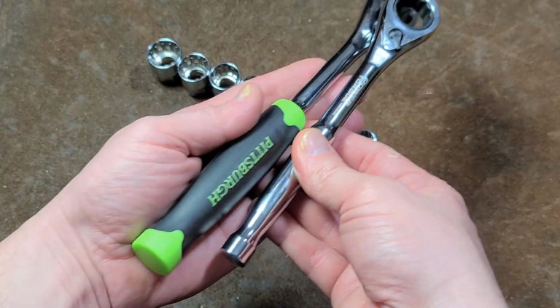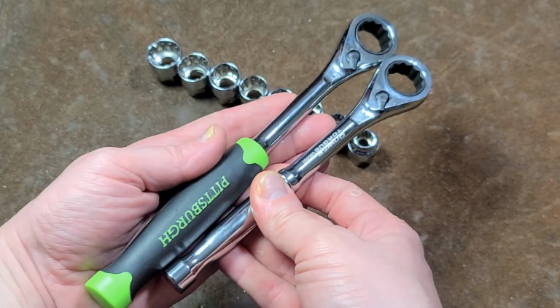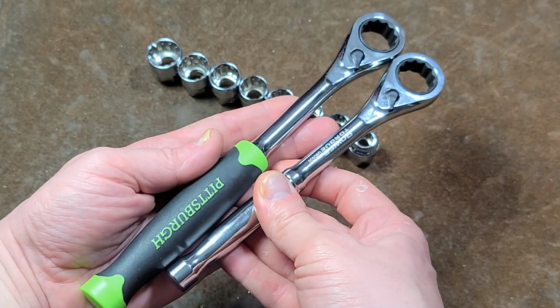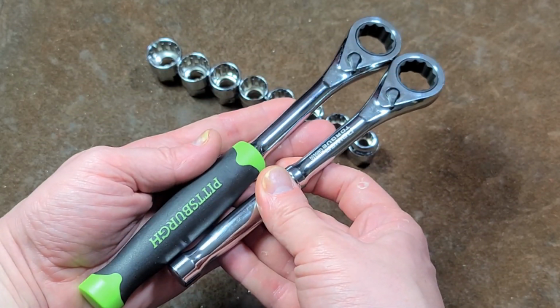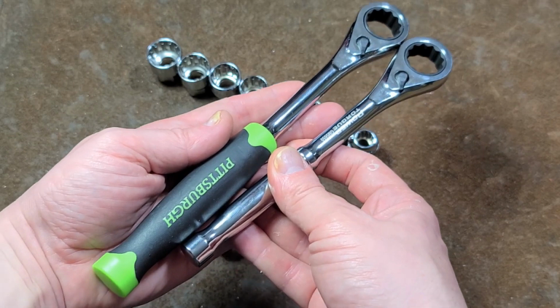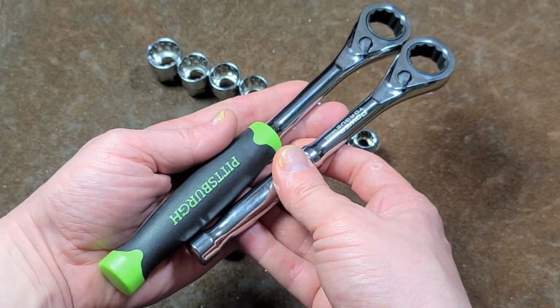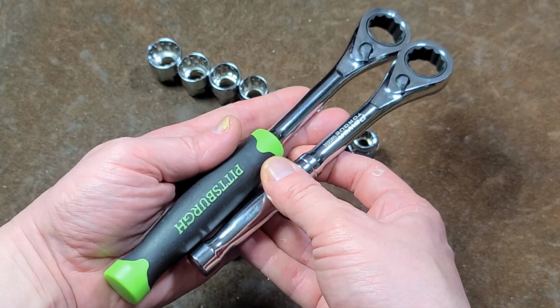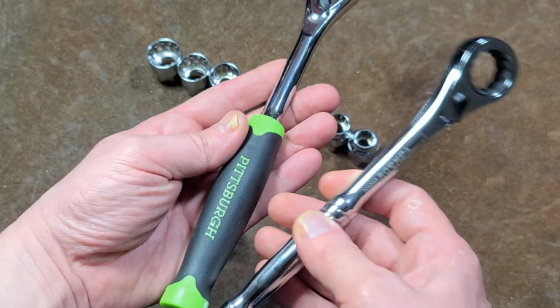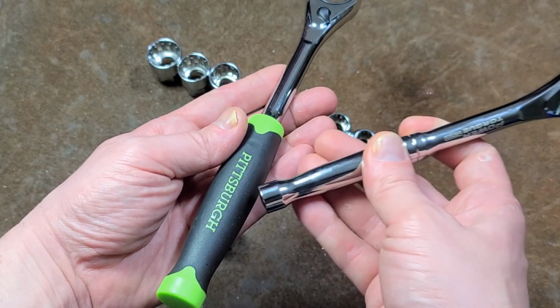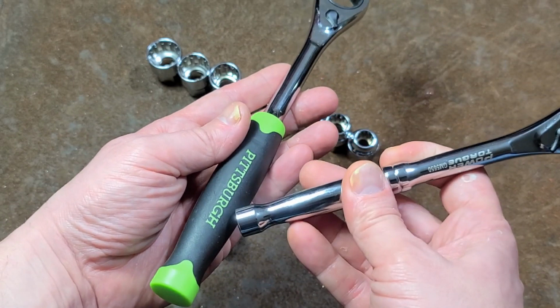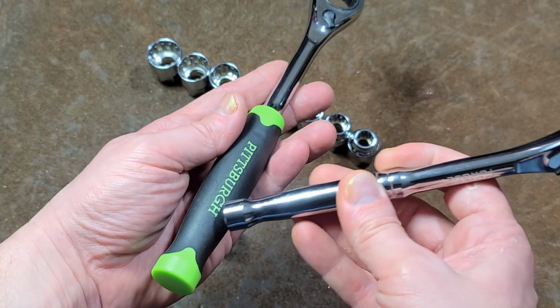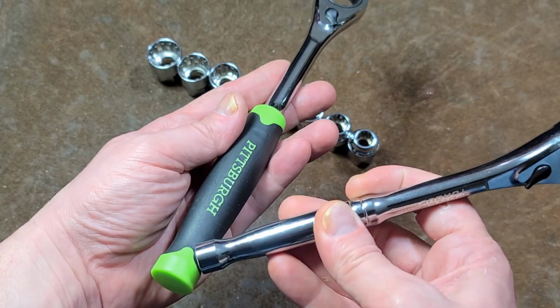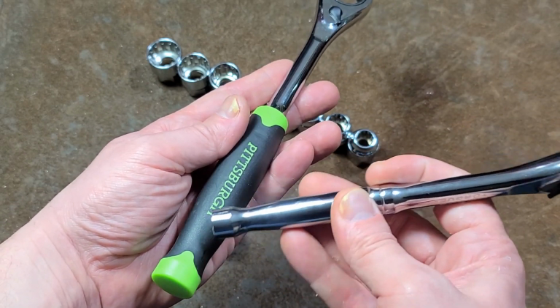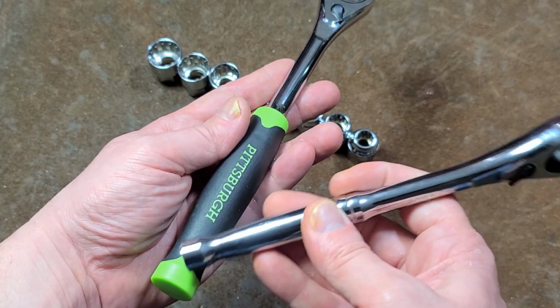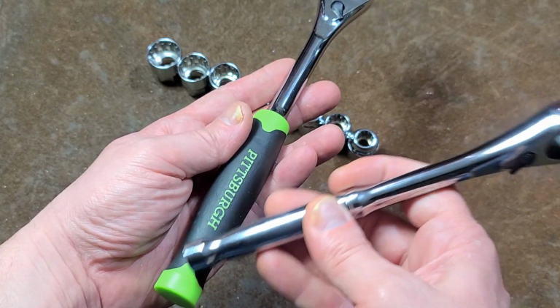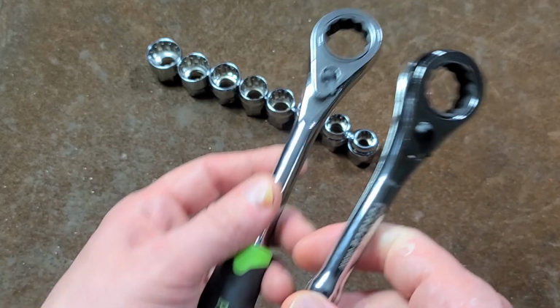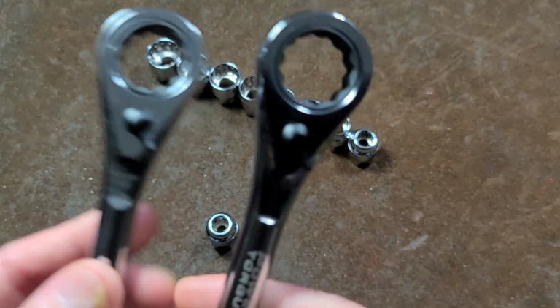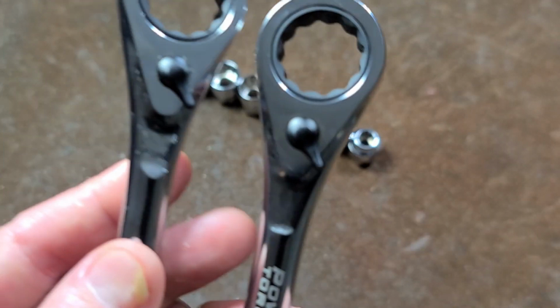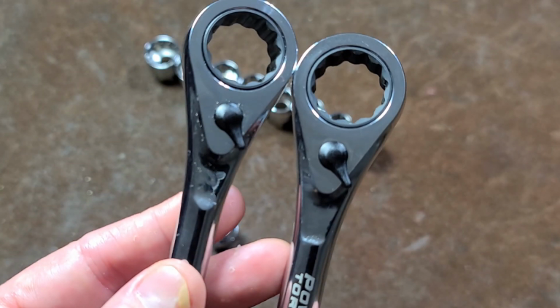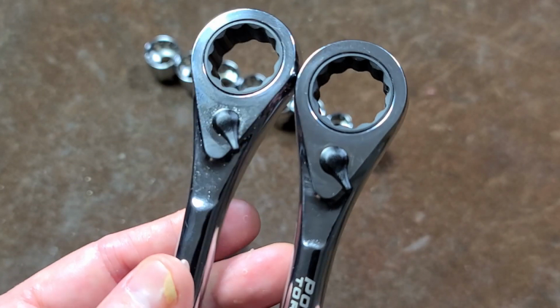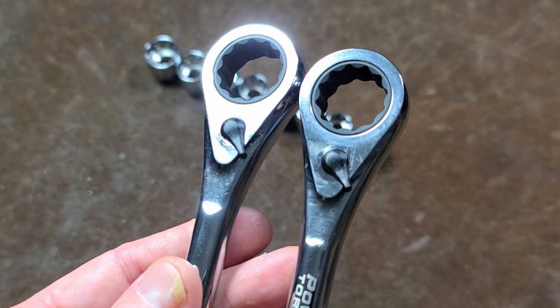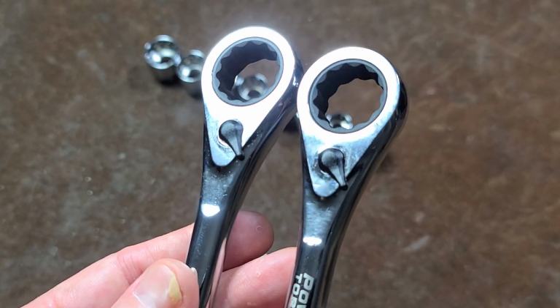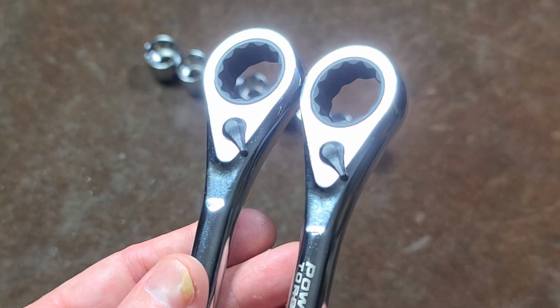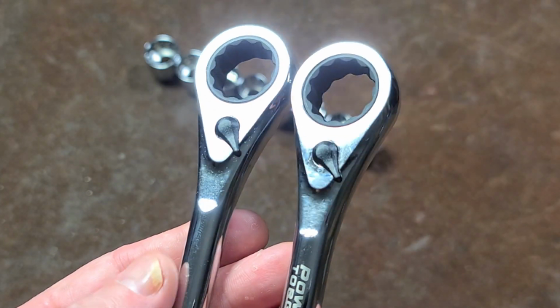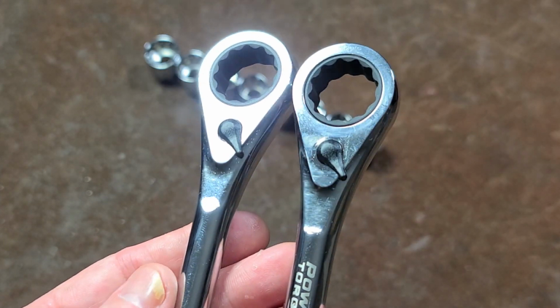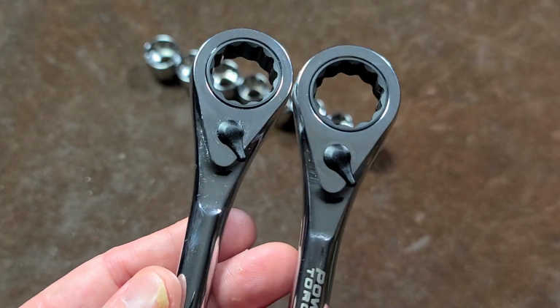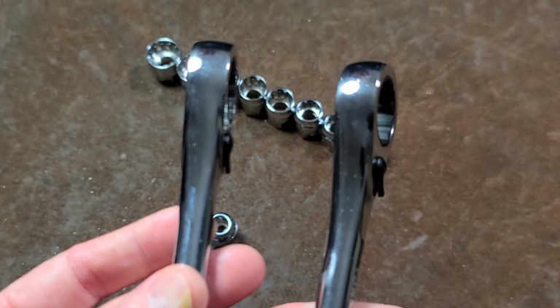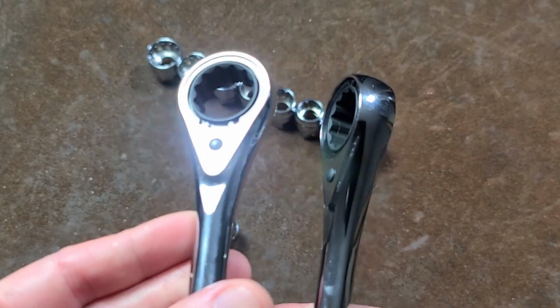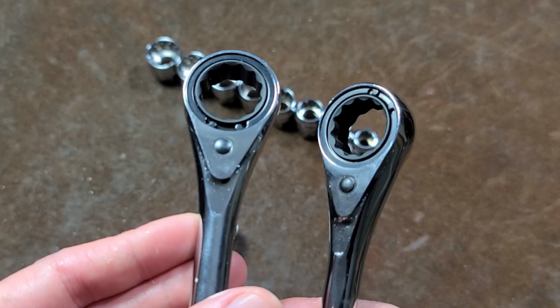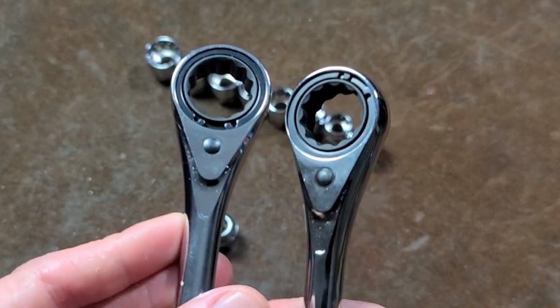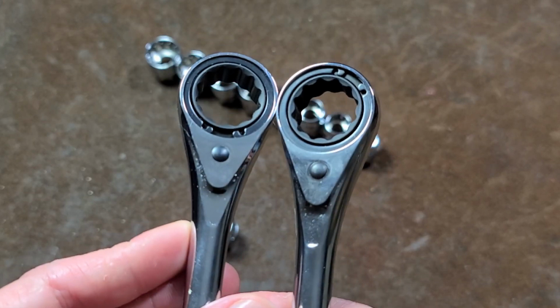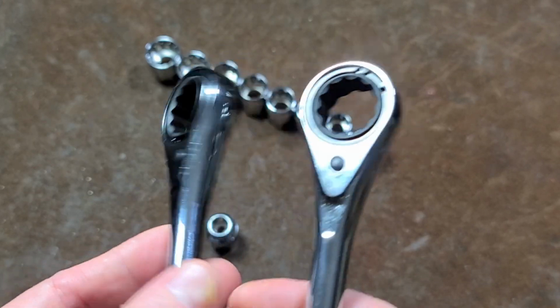The Power Torque is just a little bit shorter. The steel is the same length — with the Pittsburgh, this extra length is just plastic. But it really is exactly the same: same switch, same forging, everything else, same snap ring.